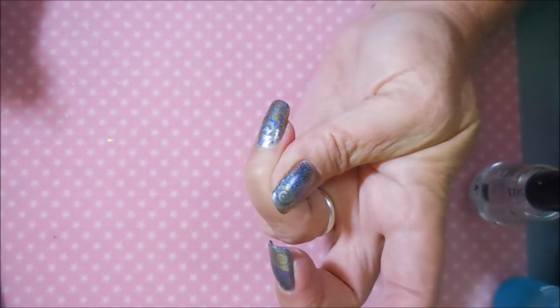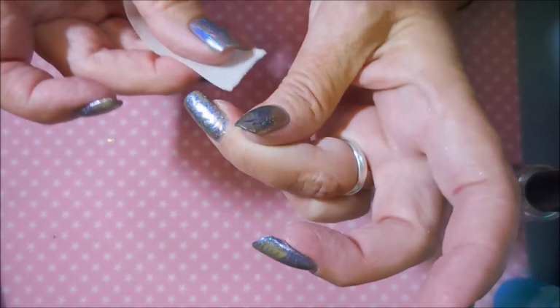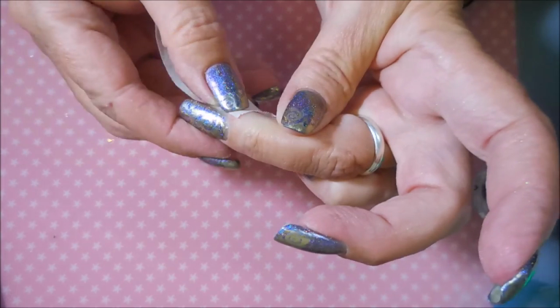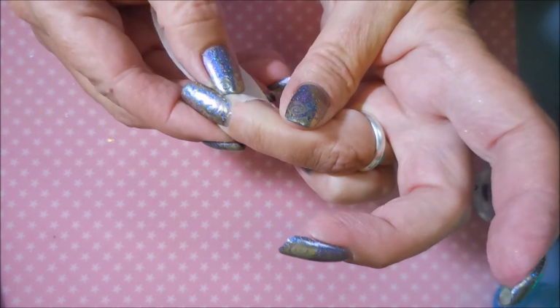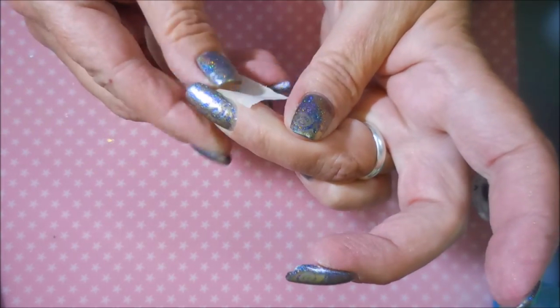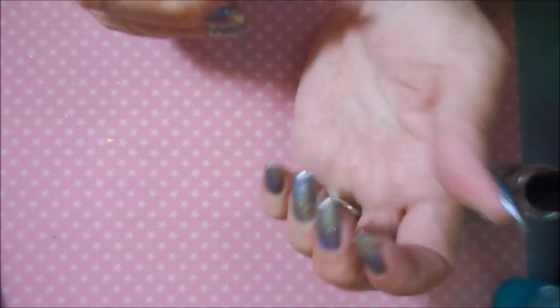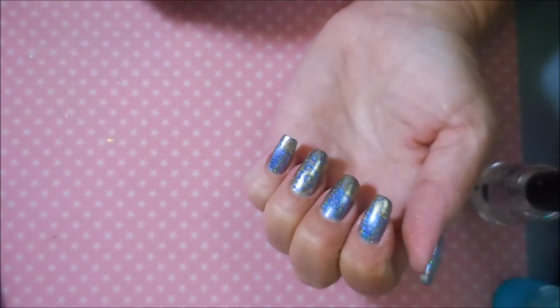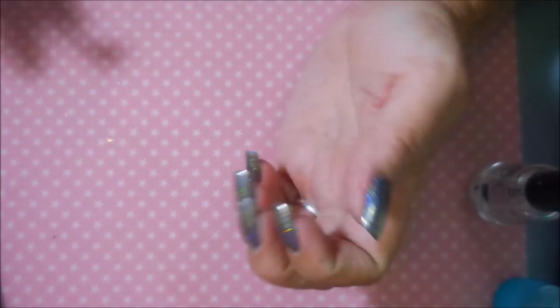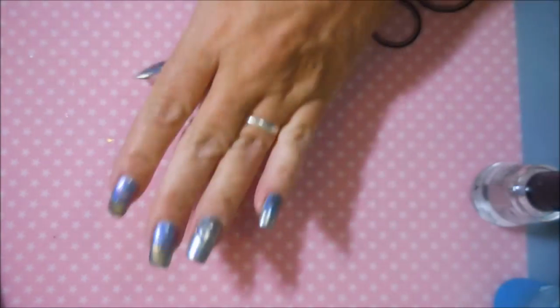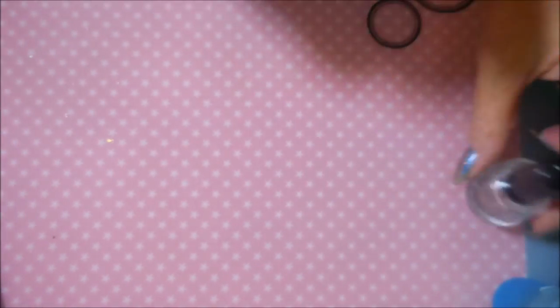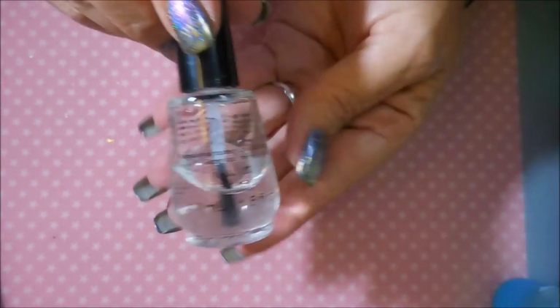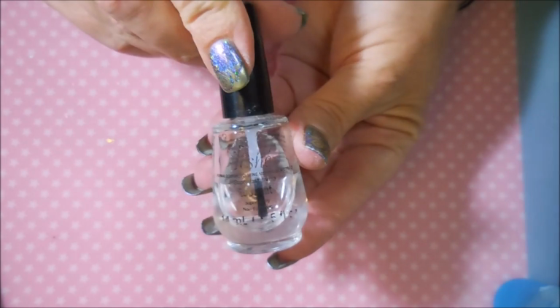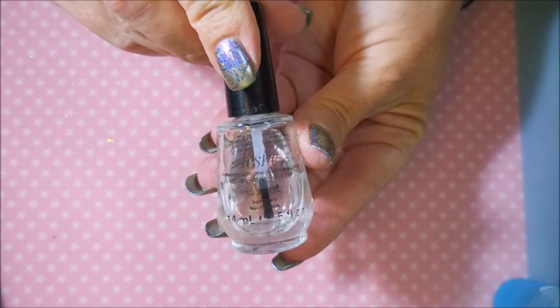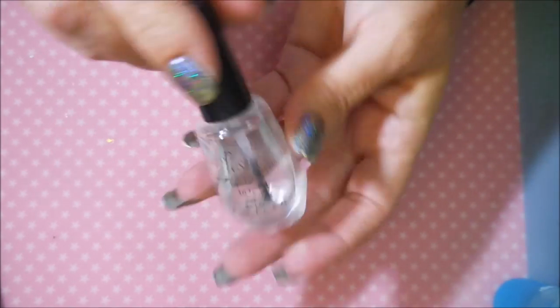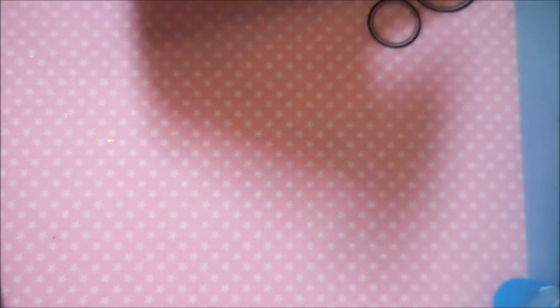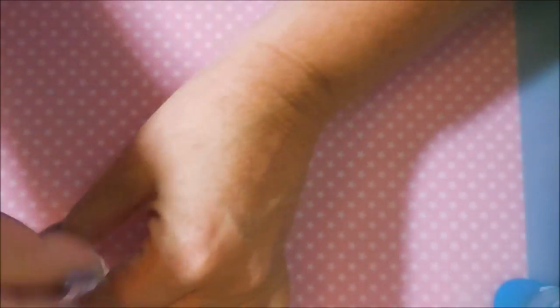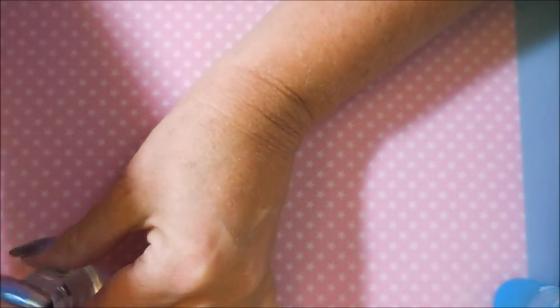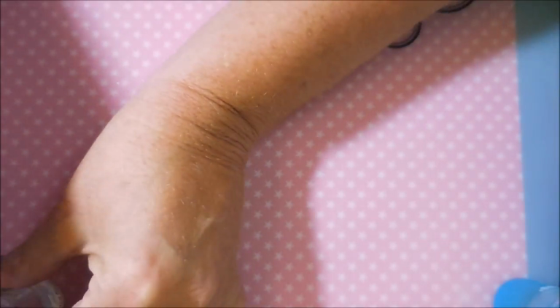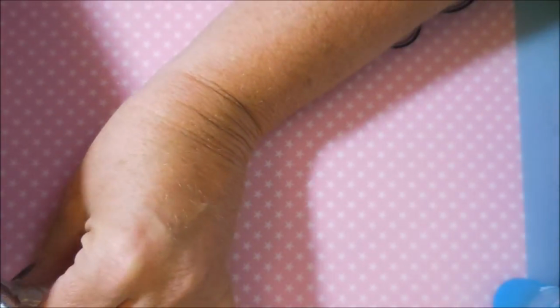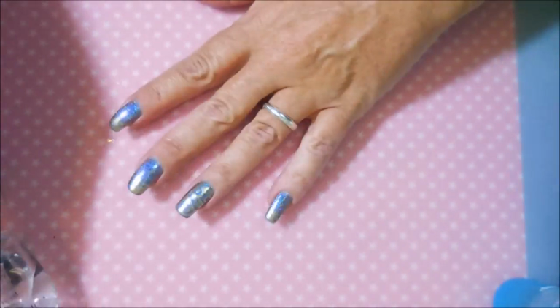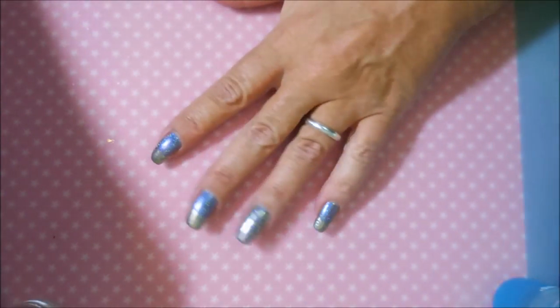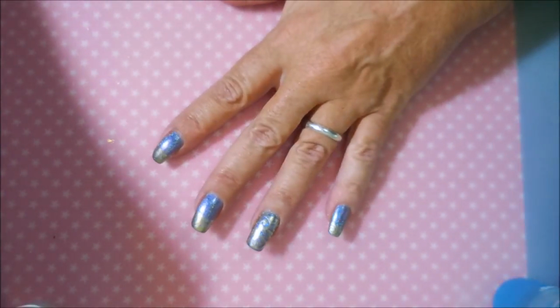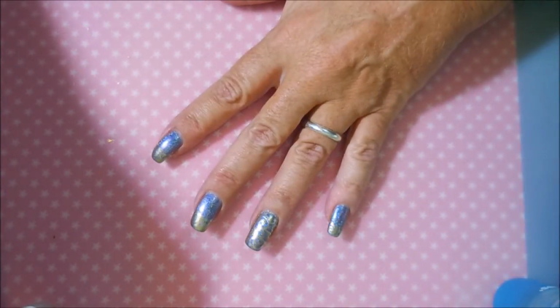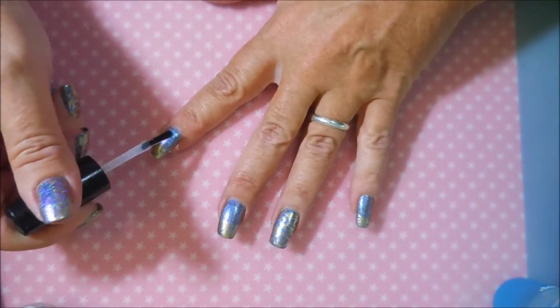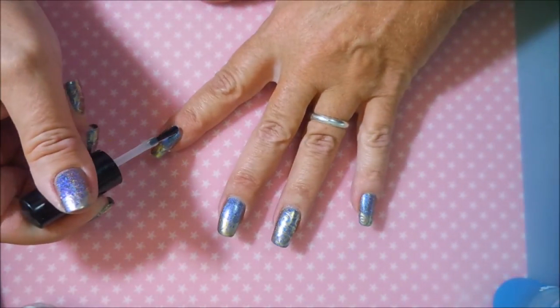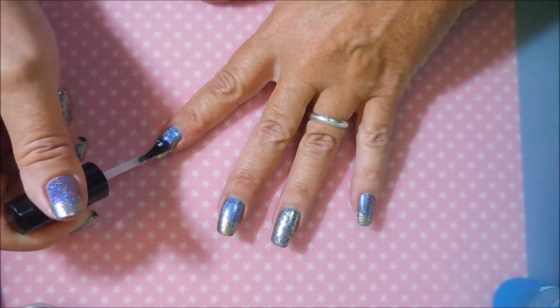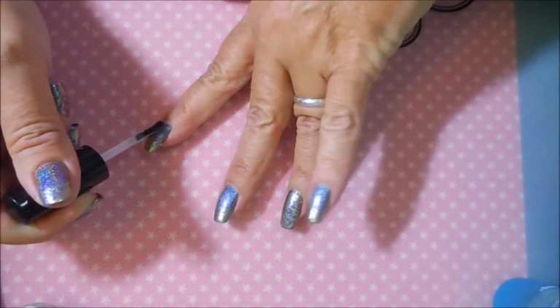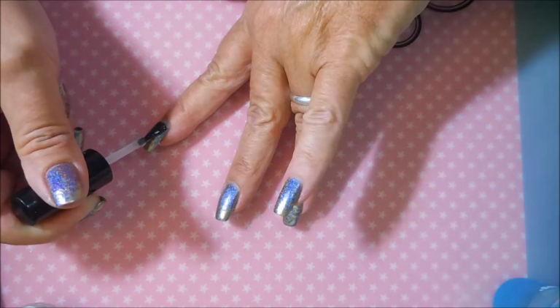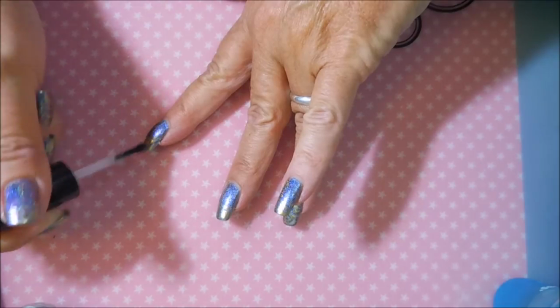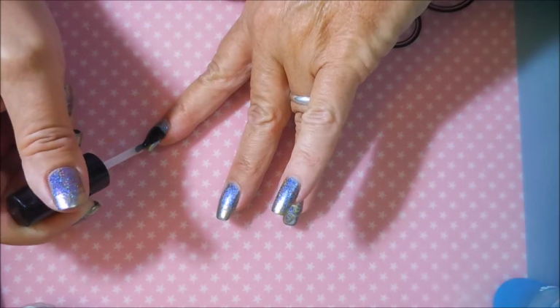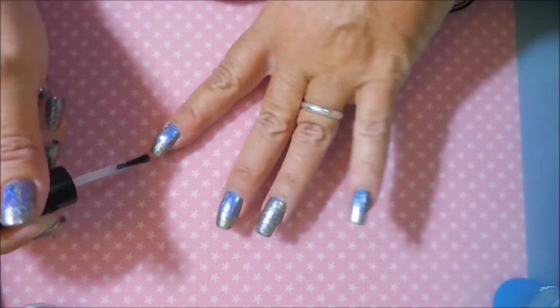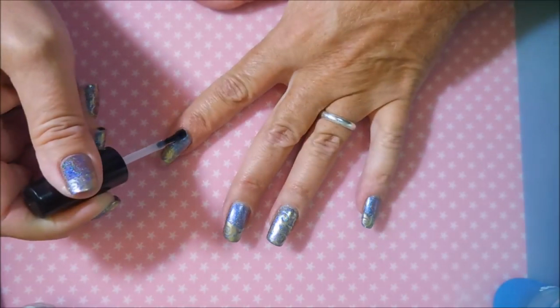In person it was way prettier than the camera will show you. One of these days maybe I'll get this filming thing down and get the lighting right, and you'll be able to see what I see. We're going to top this one off with some Posh Top Coat to seal that stamp and design in.